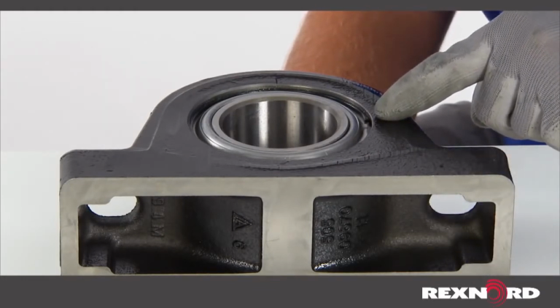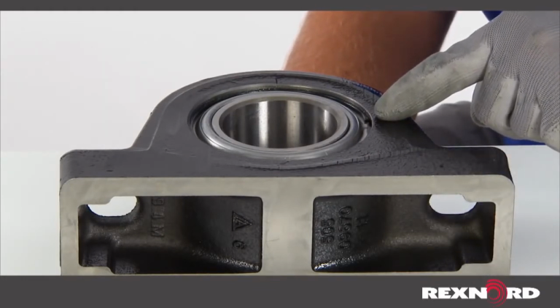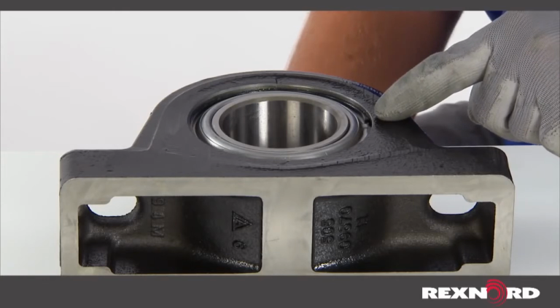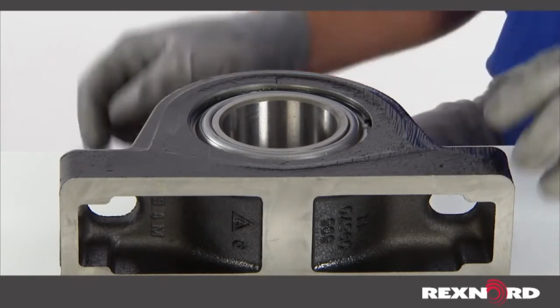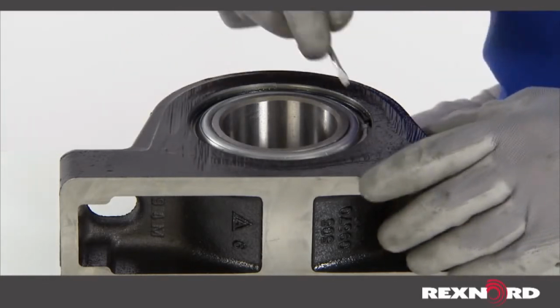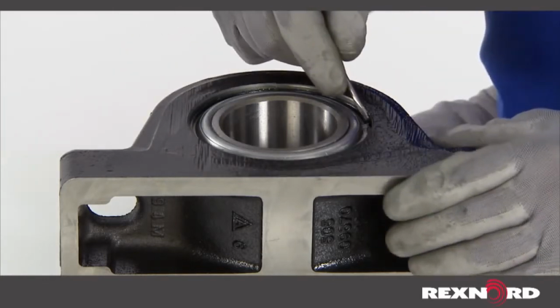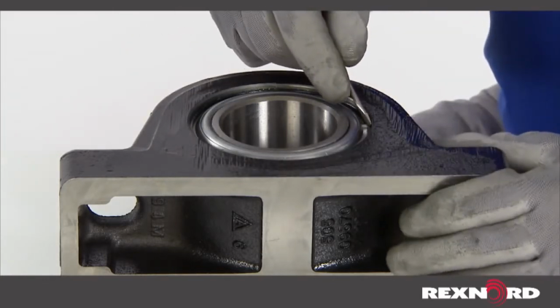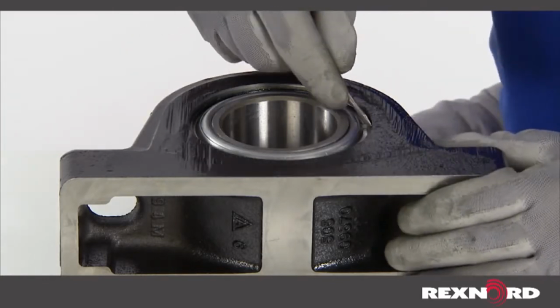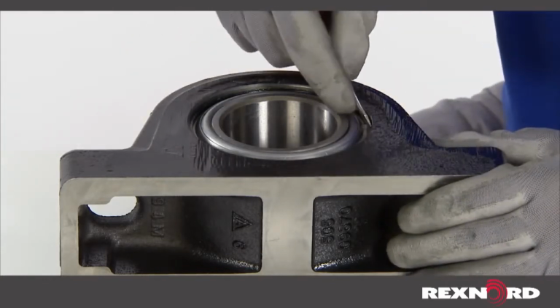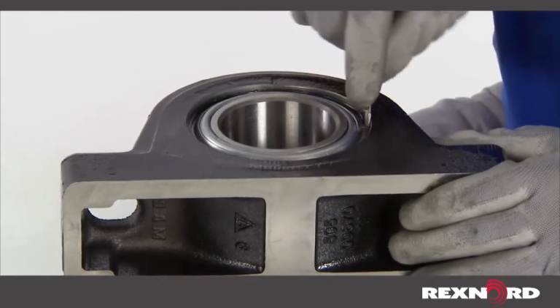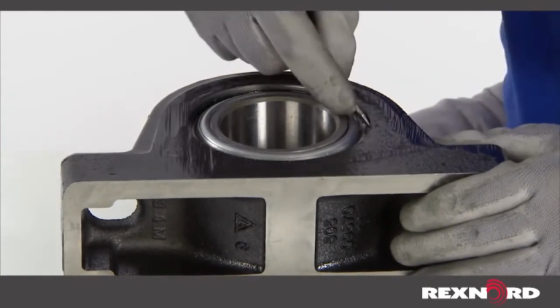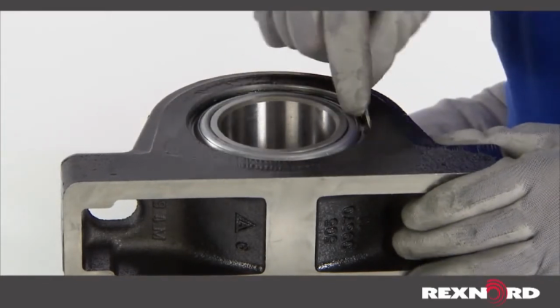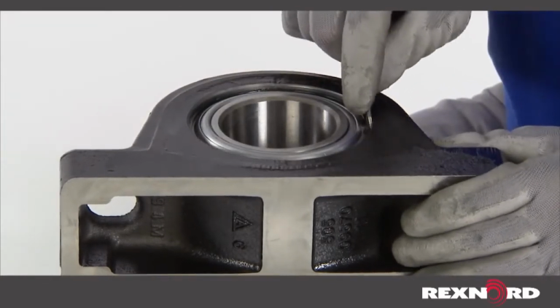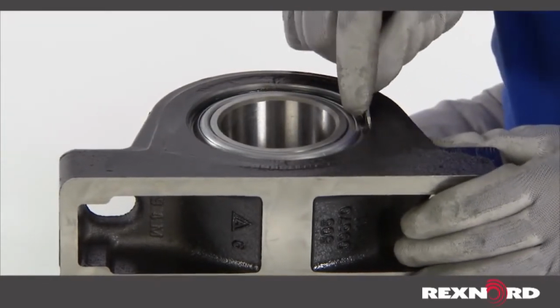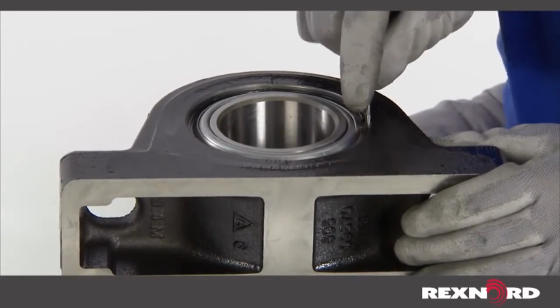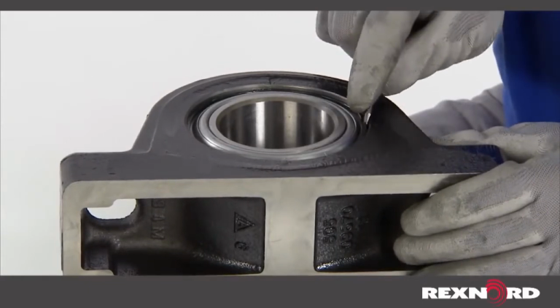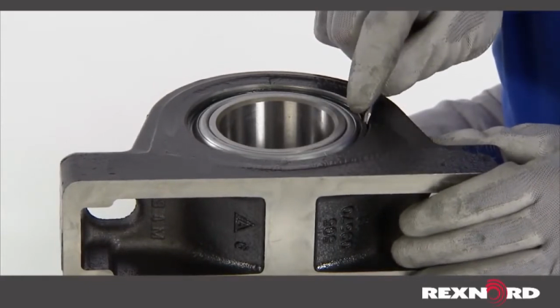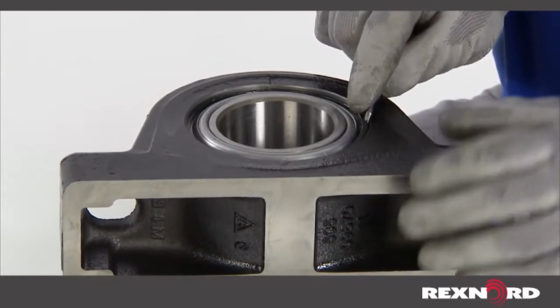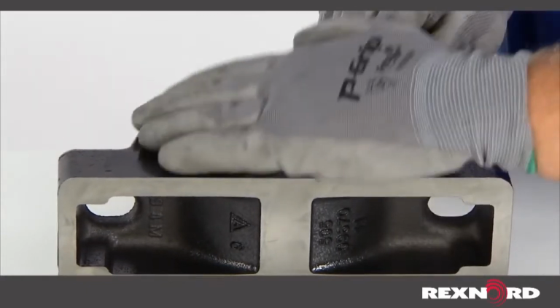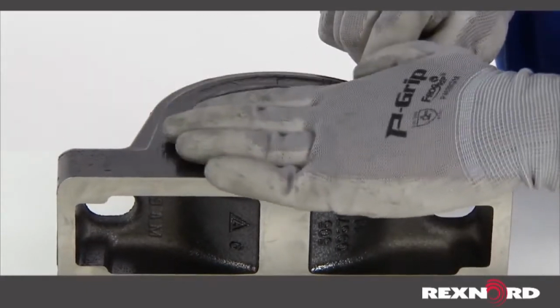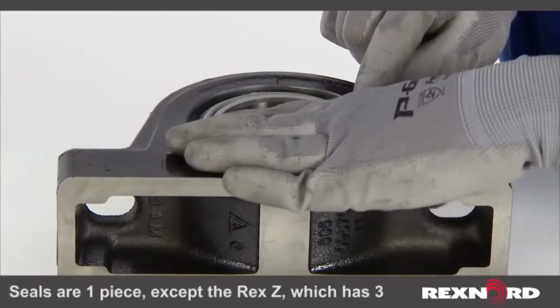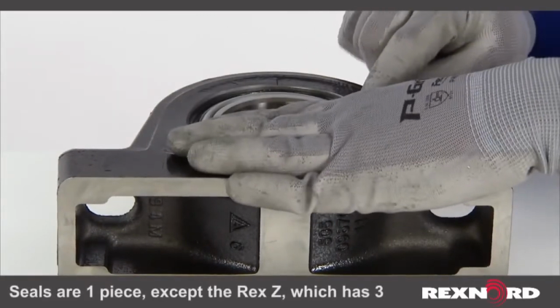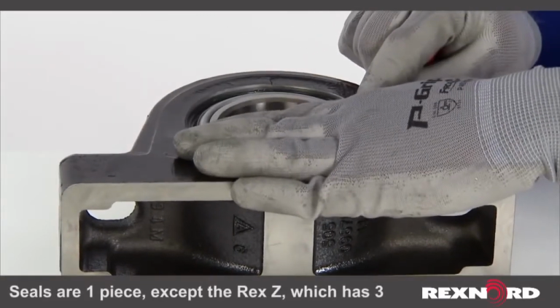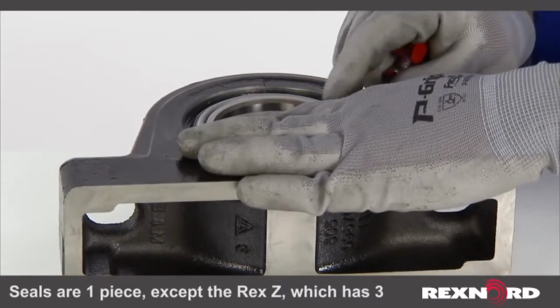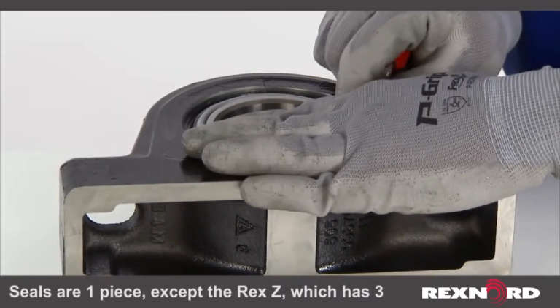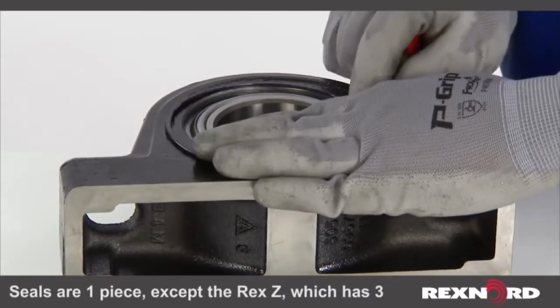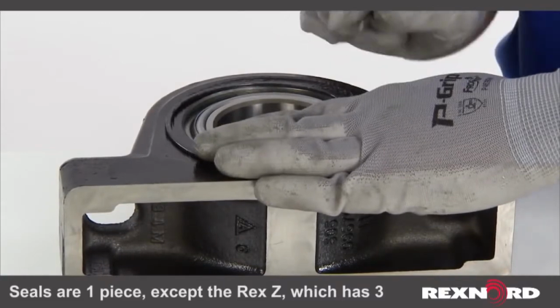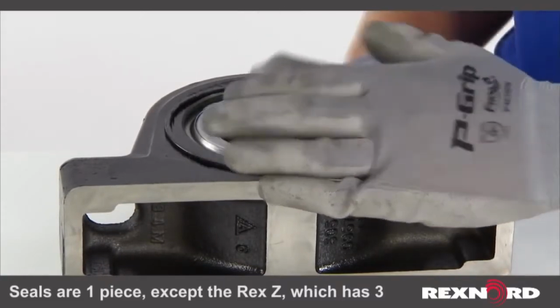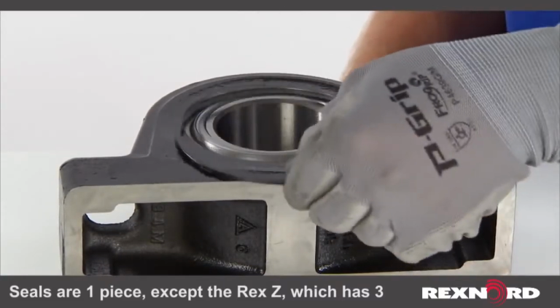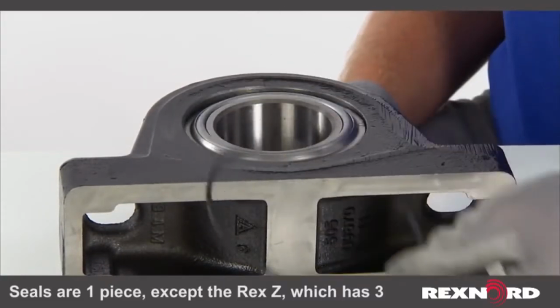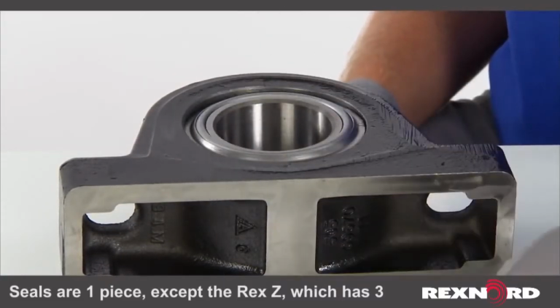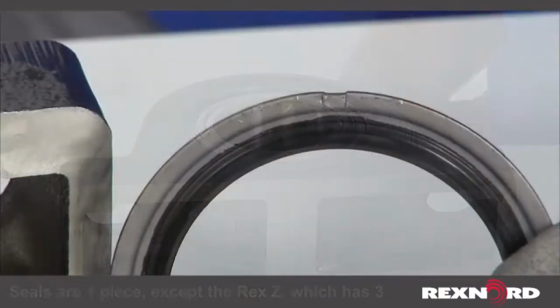Place a small flathead screwdriver tip behind the bend of the snap ring. Place your hand over the face of the bearing to maintain control of the snap ring. Walk the seal out of the bearing past the inner race hubs using the small flathead screwdriver.